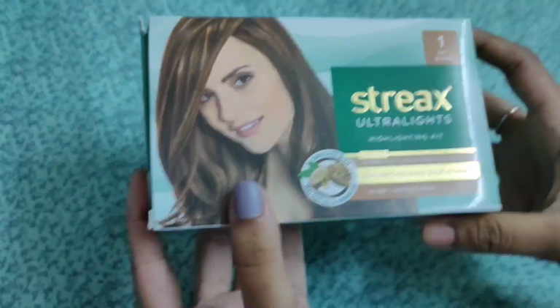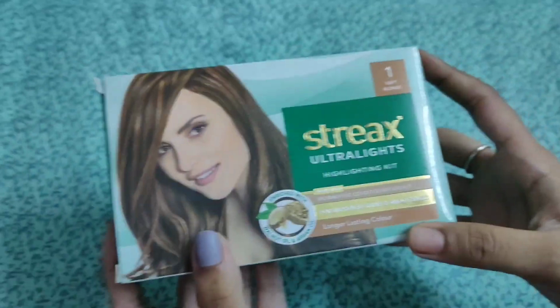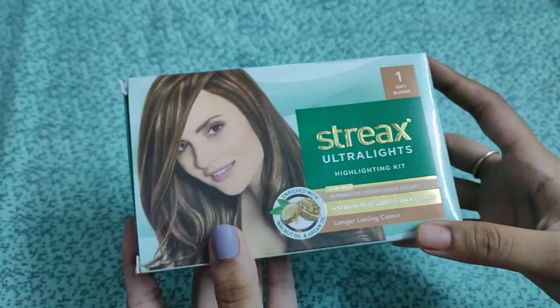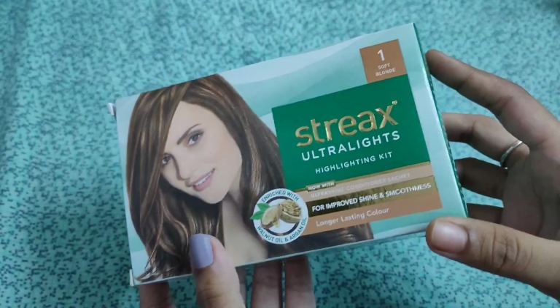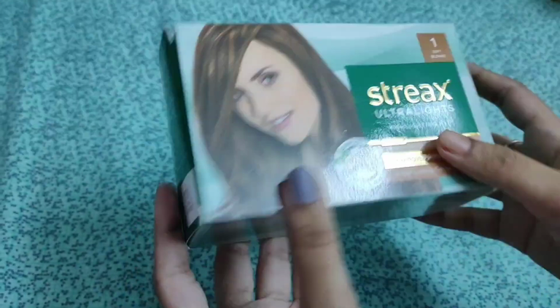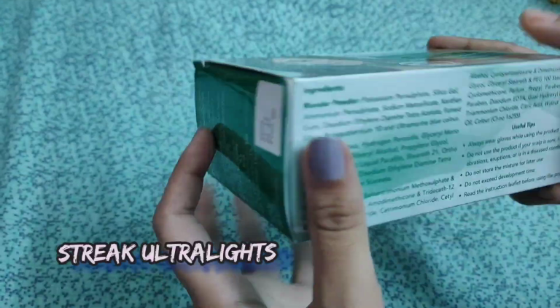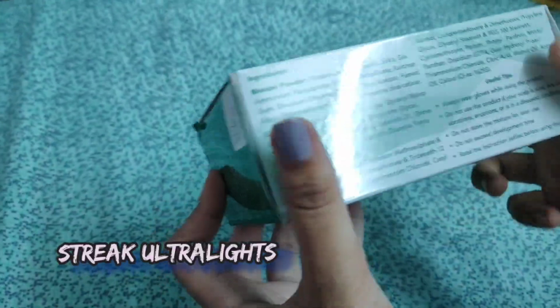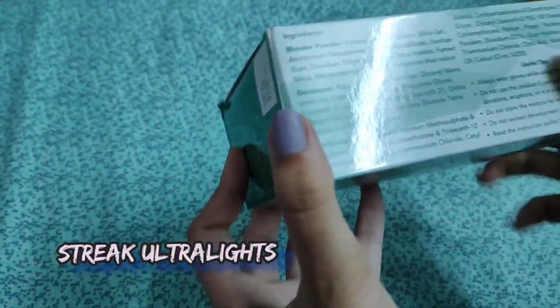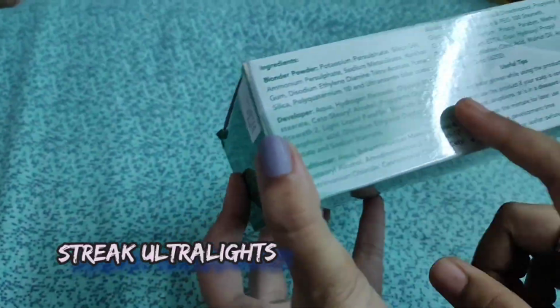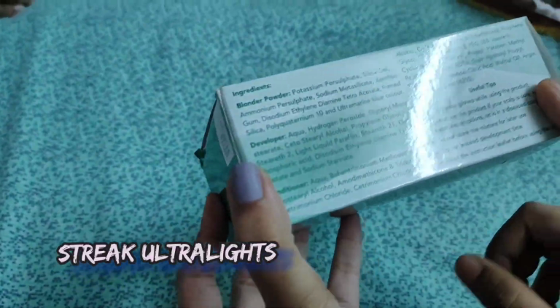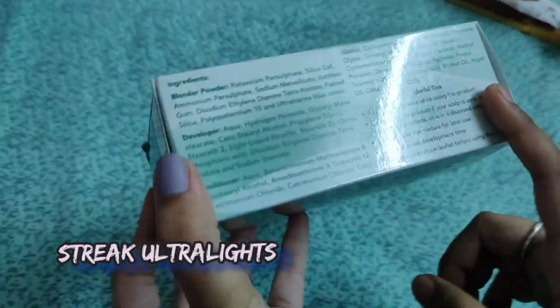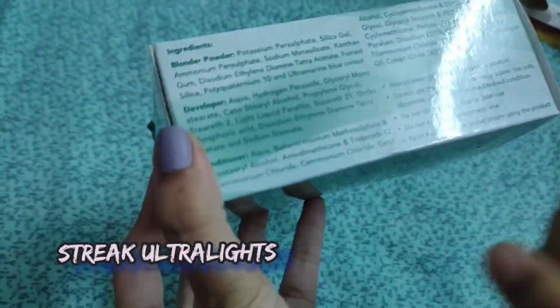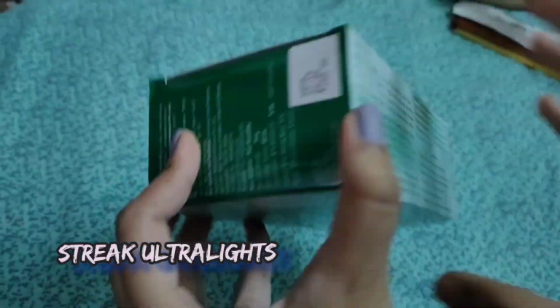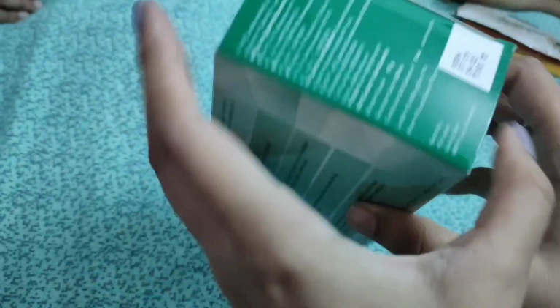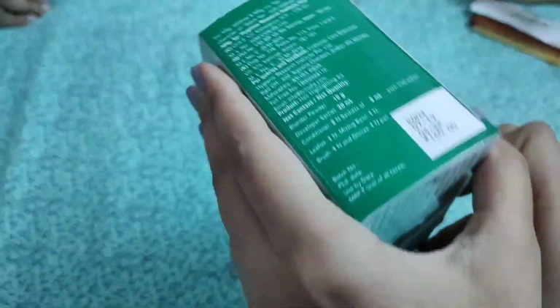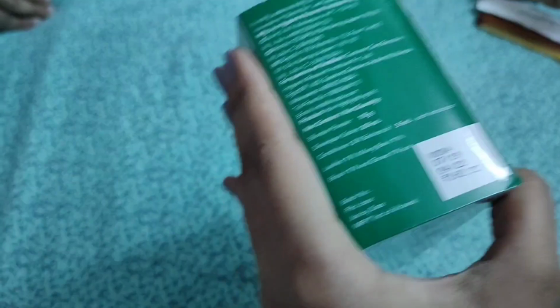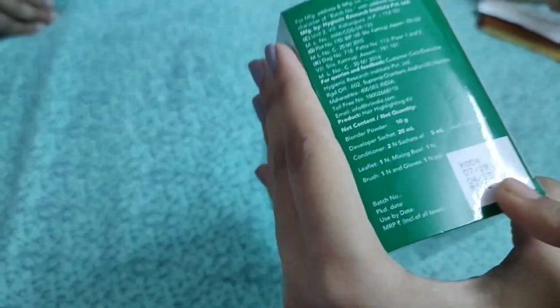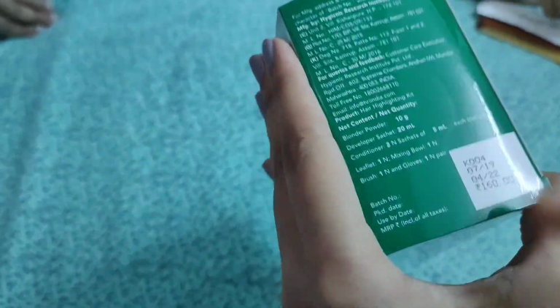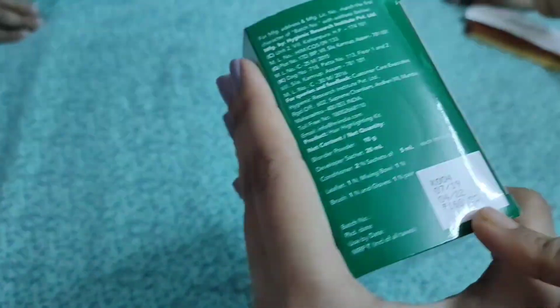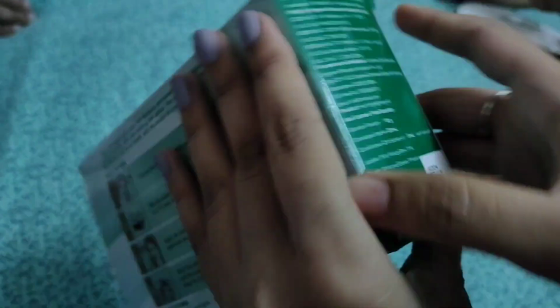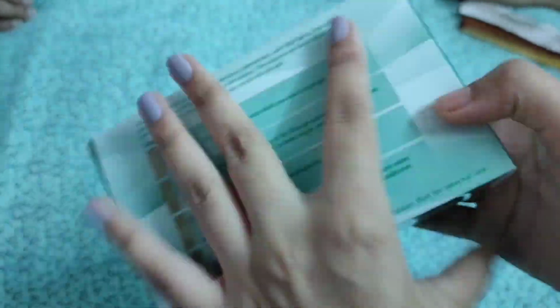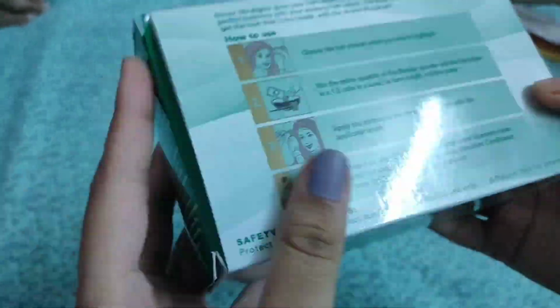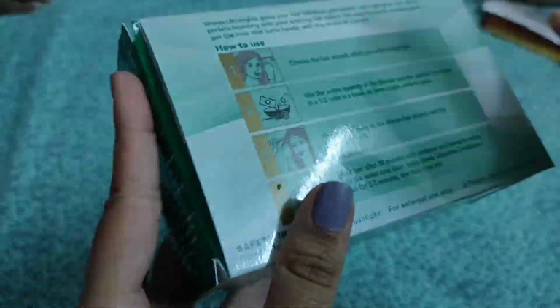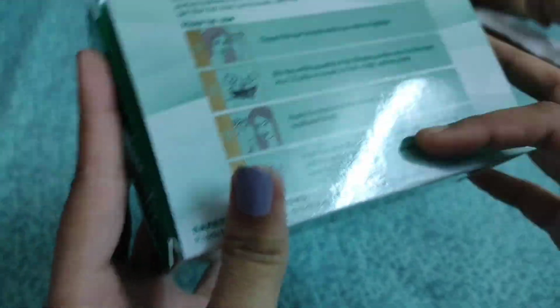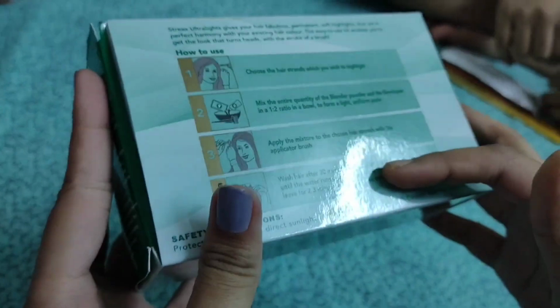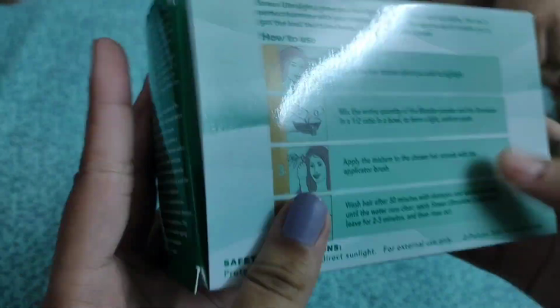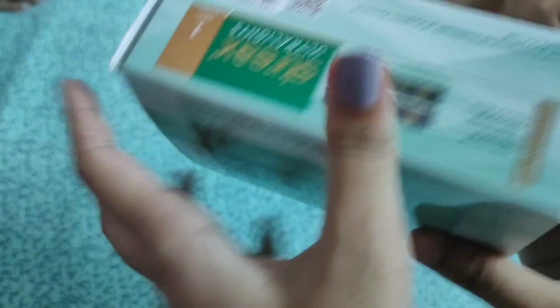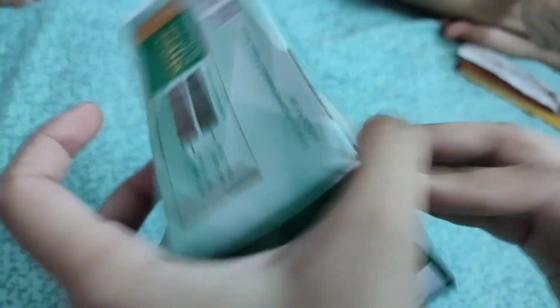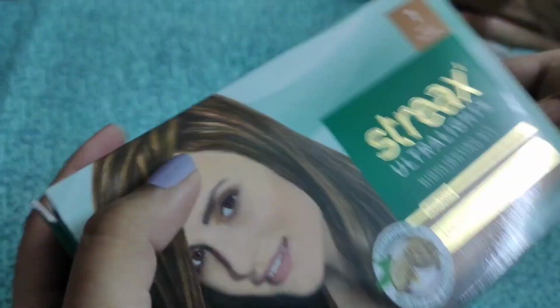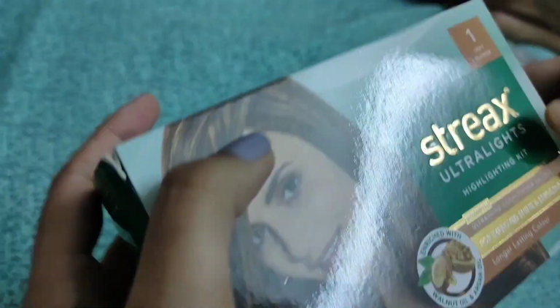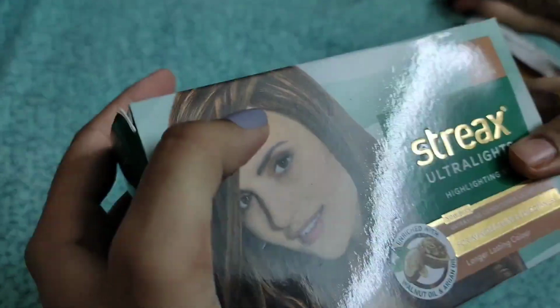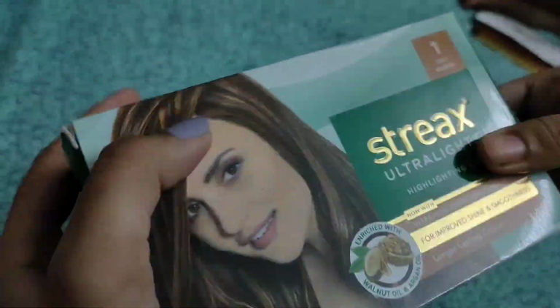This is the color I will be using. It's in the shade 01. The MRP is Rs. 160. This is what the packaging looks like.